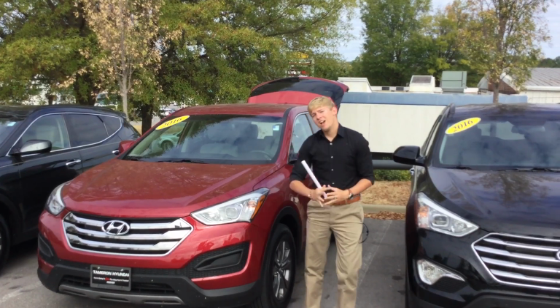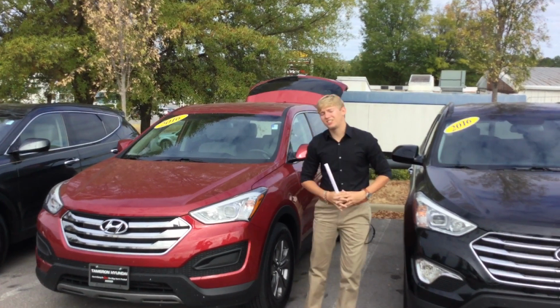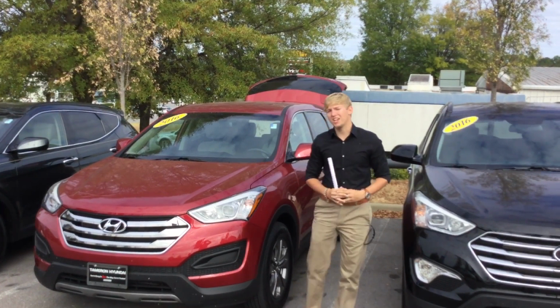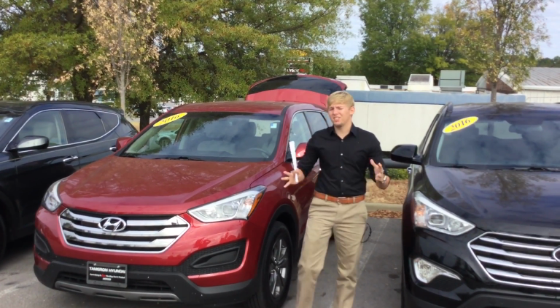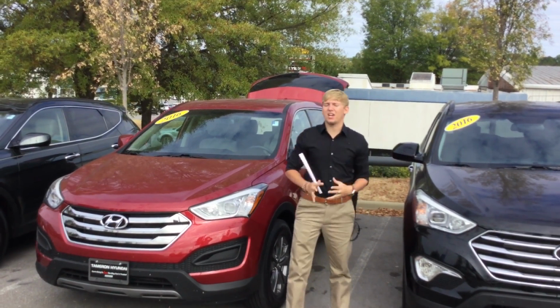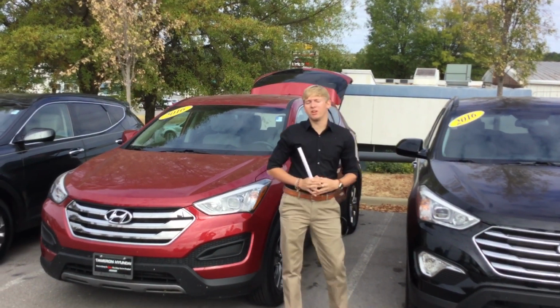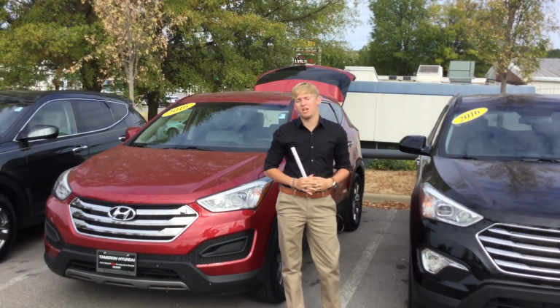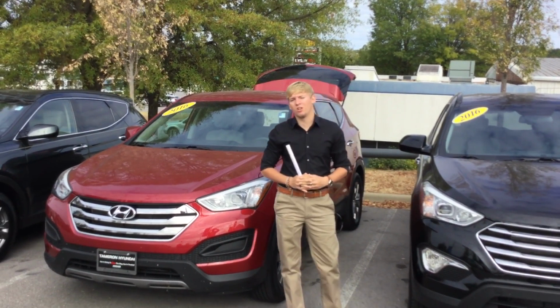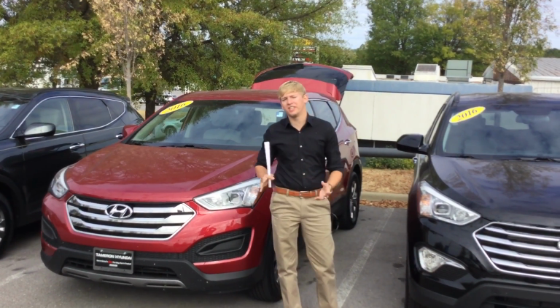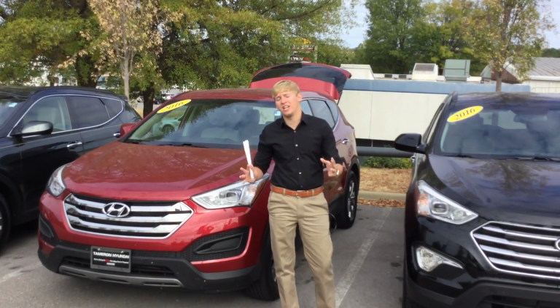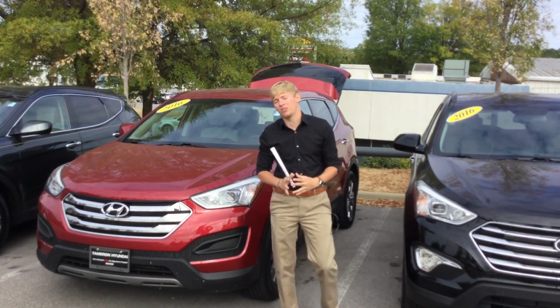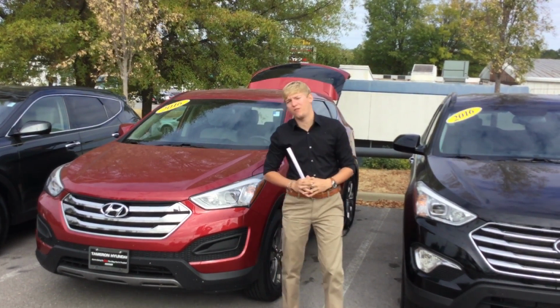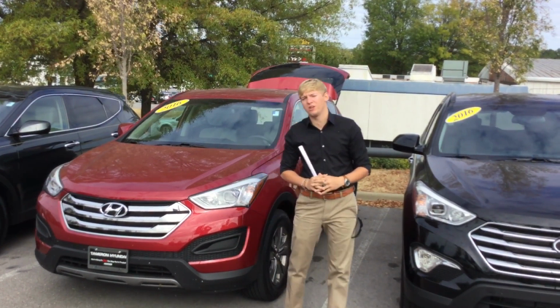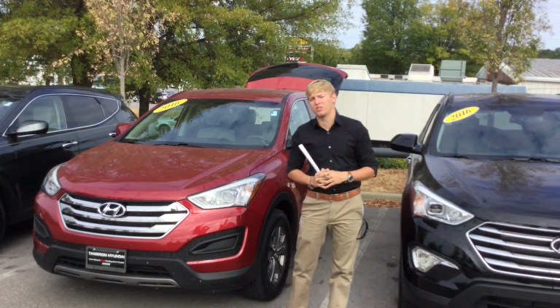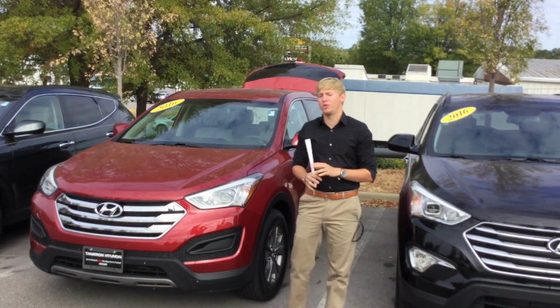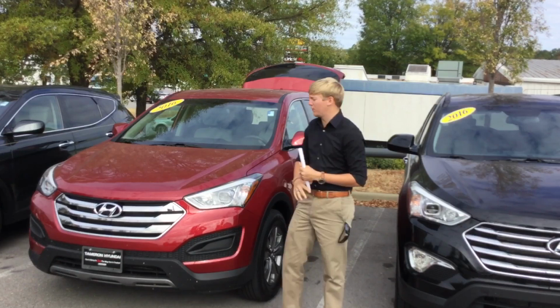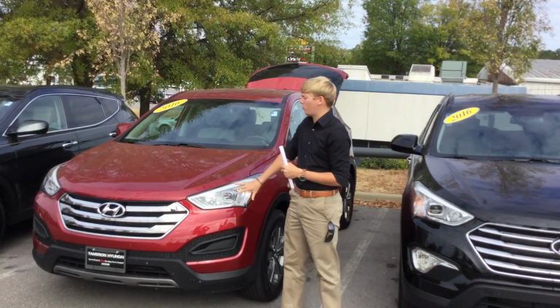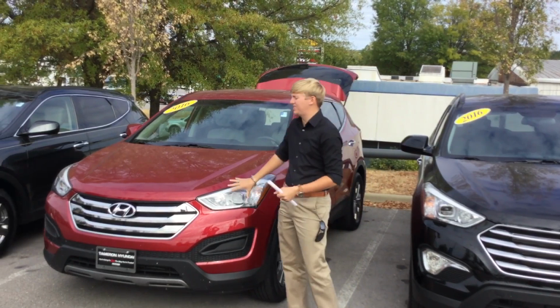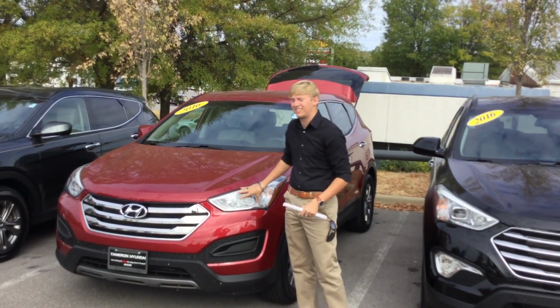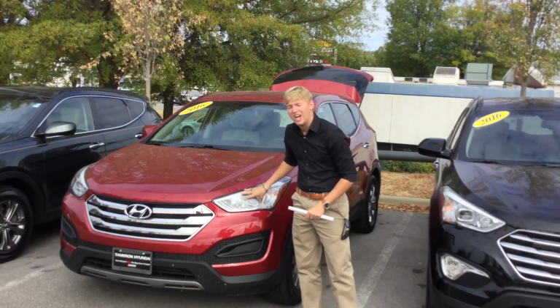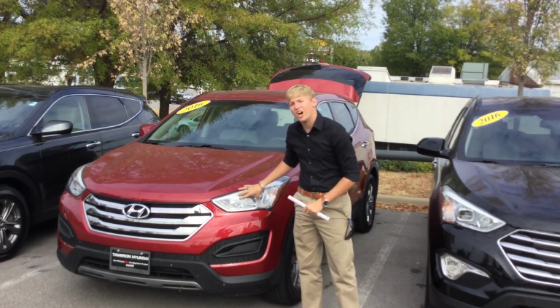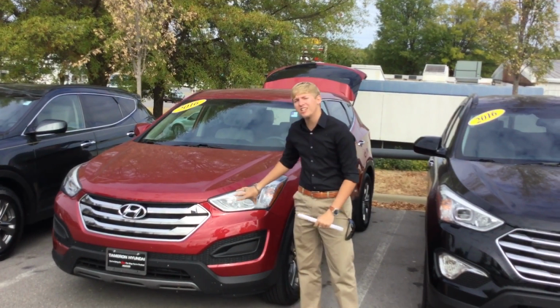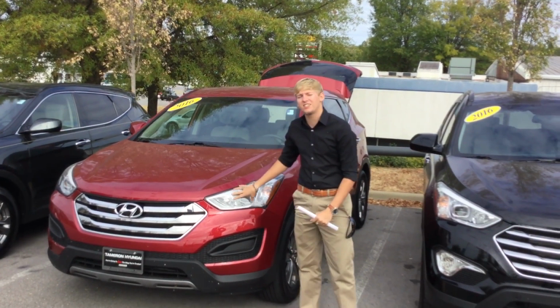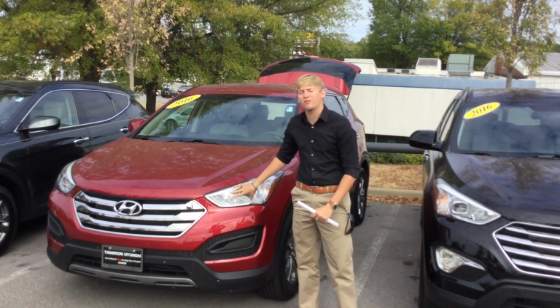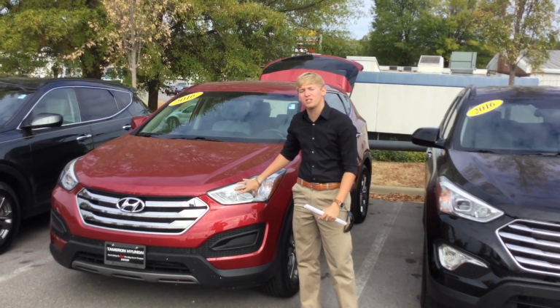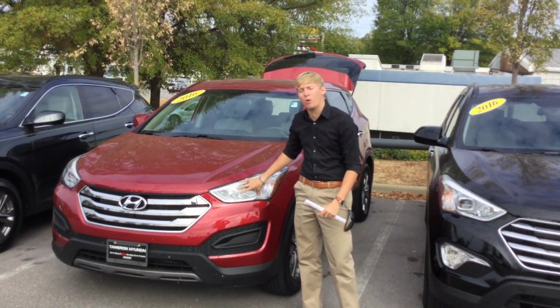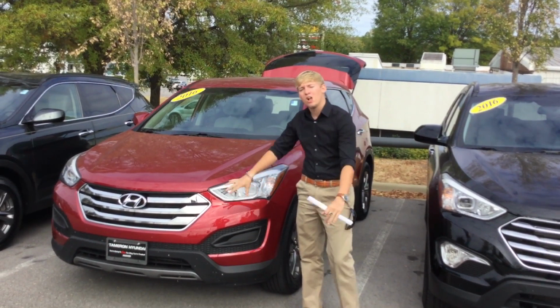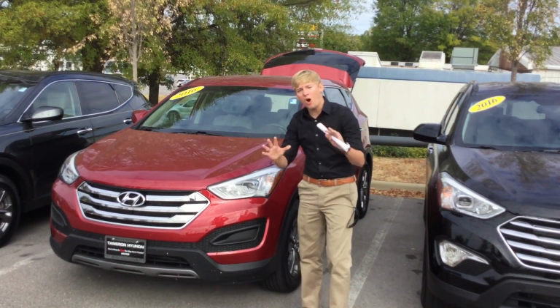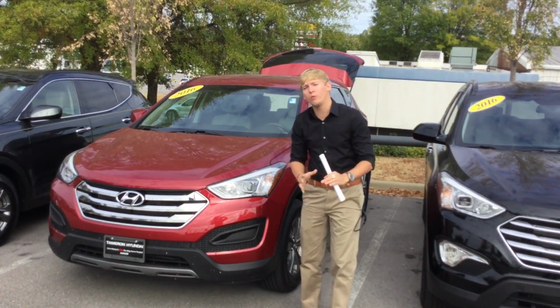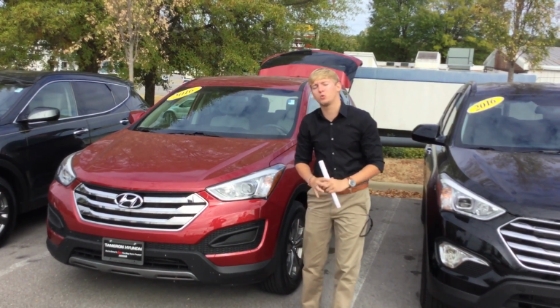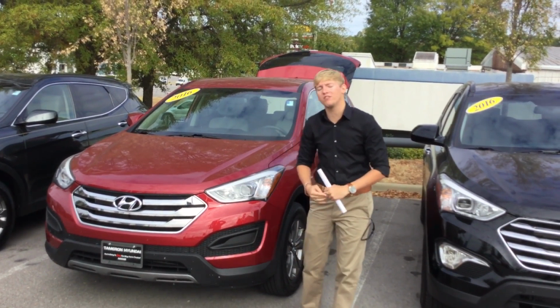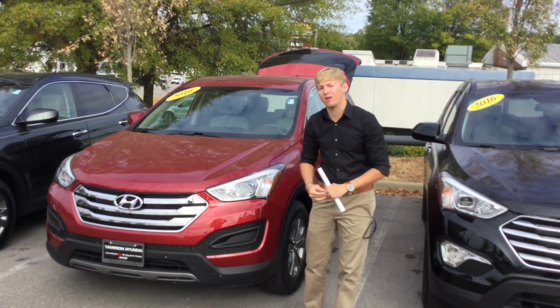Hey Stan, this is Sam here at Tamron Hyundai, and I want to thank you for your interest in the beautiful 2016 Hyundai Santa Fe Sport all-wheel drive model.